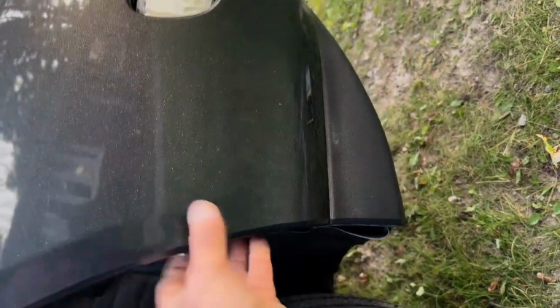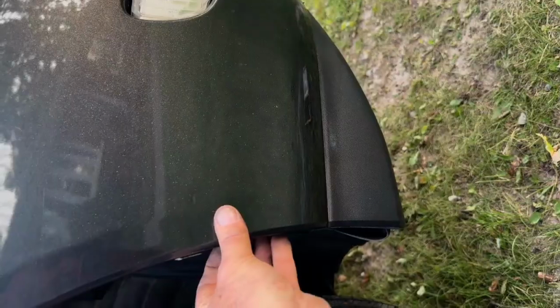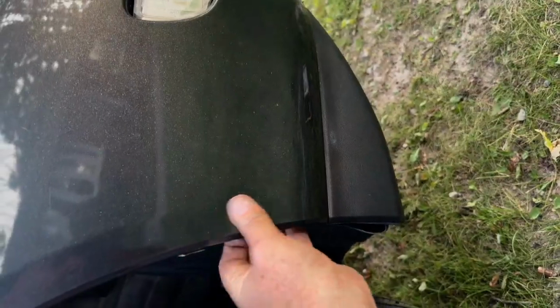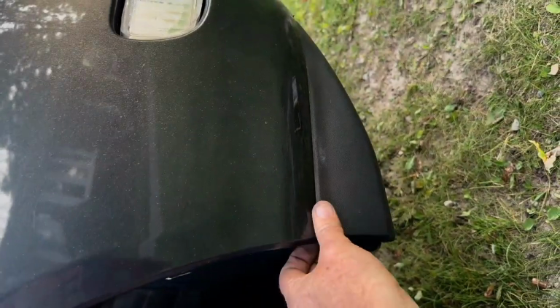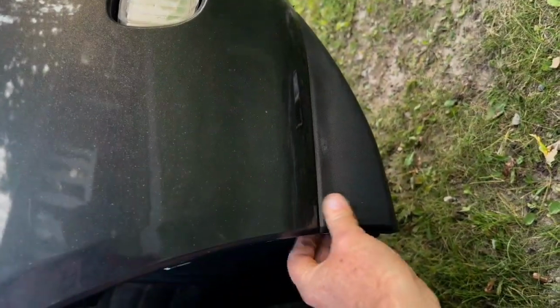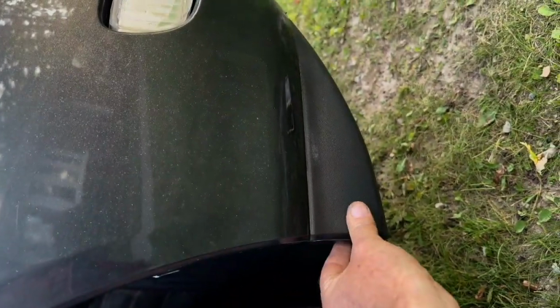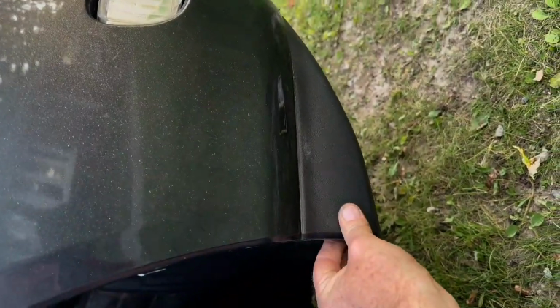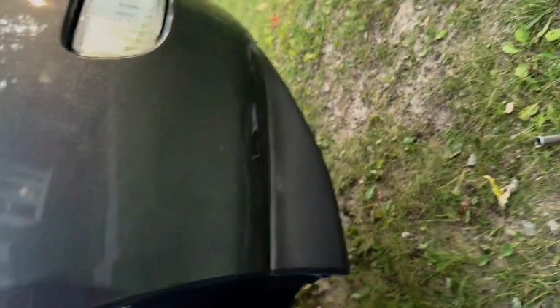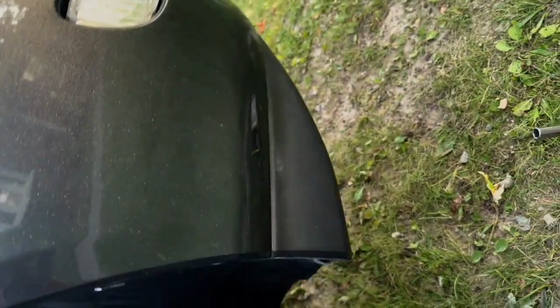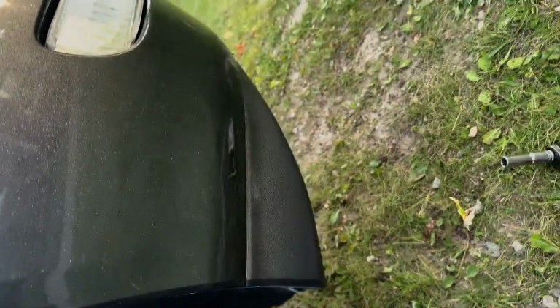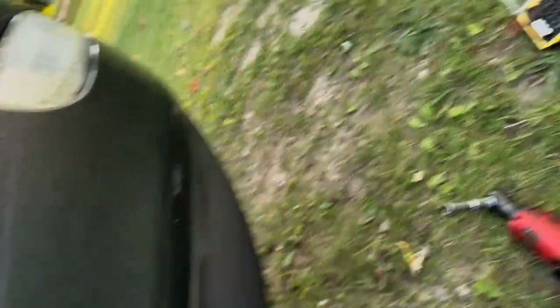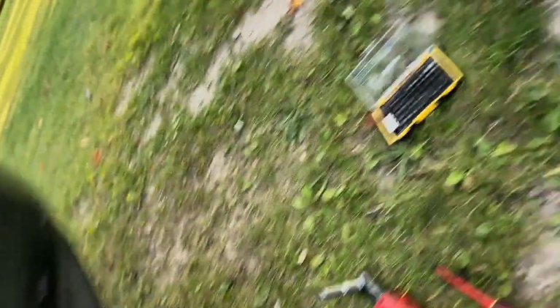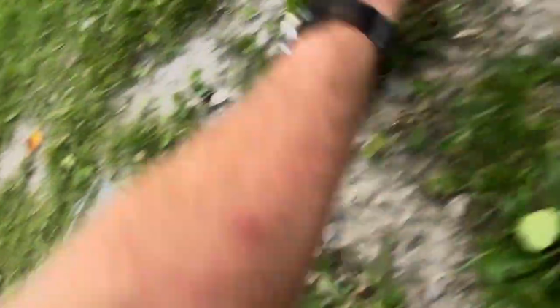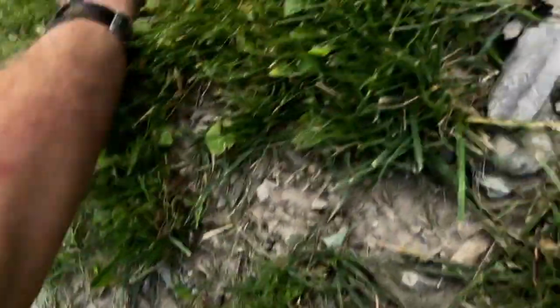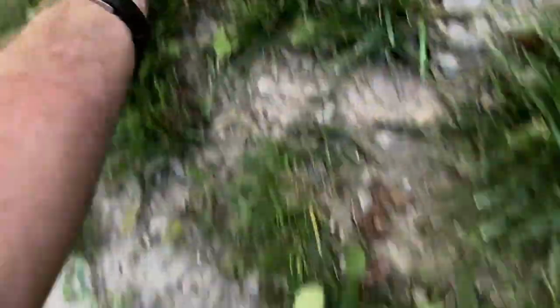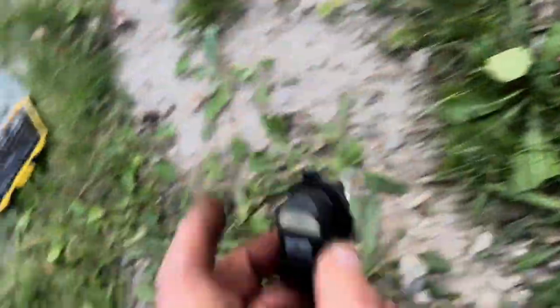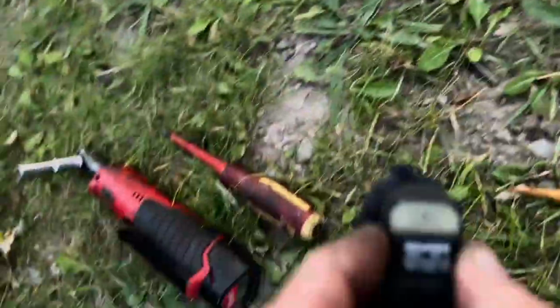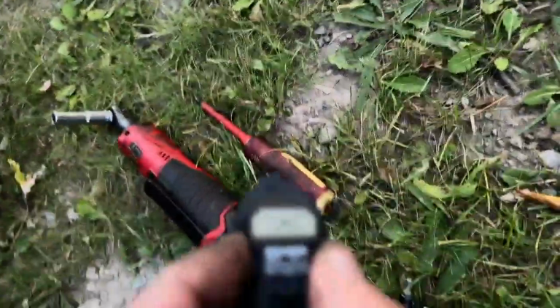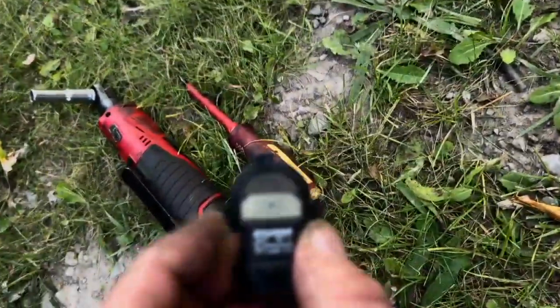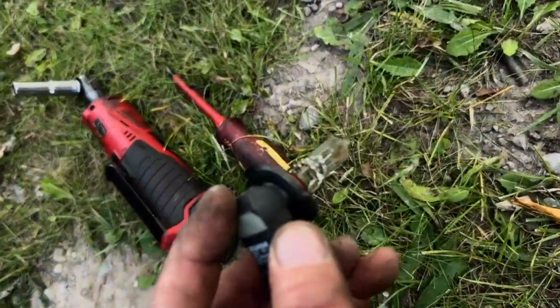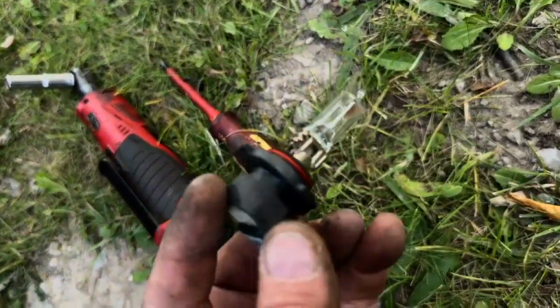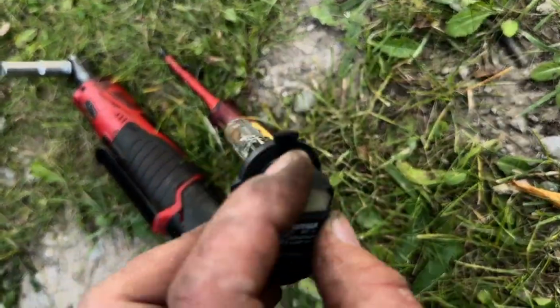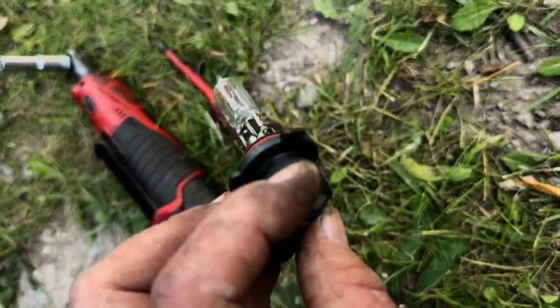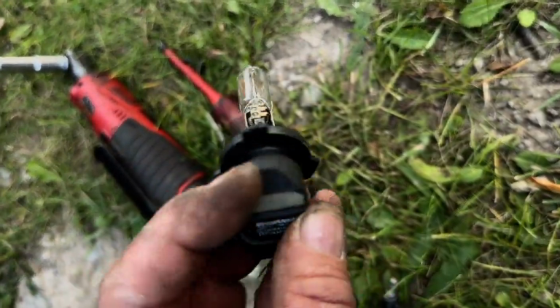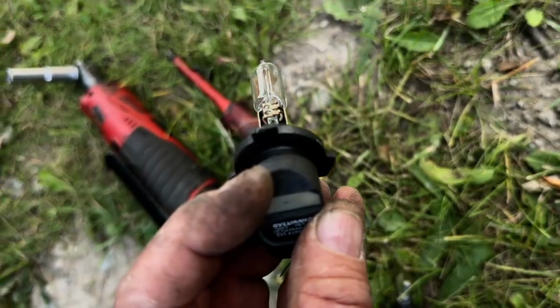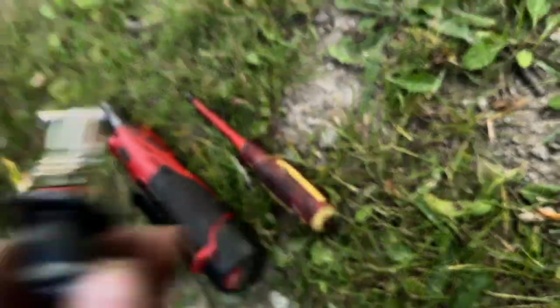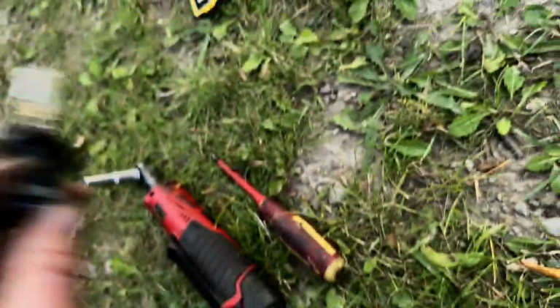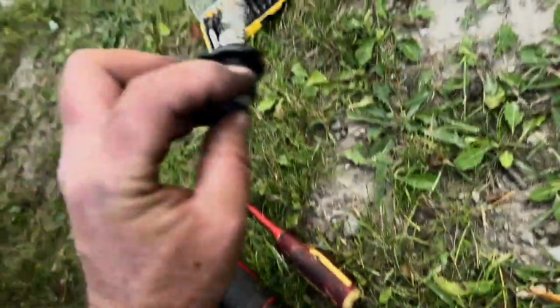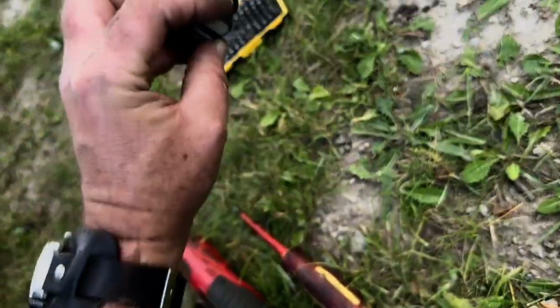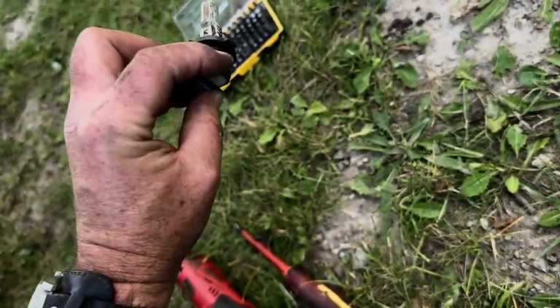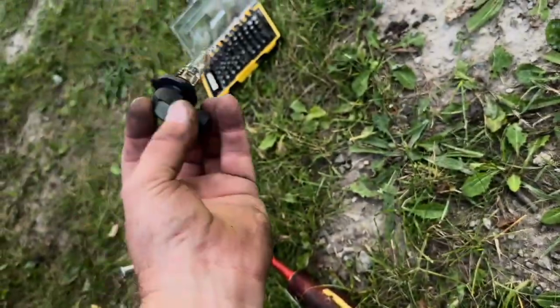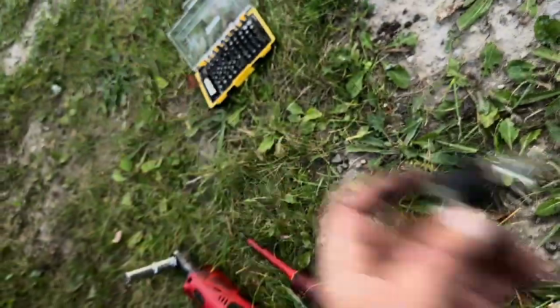Push your liner back in, put your two screws back in, and you're done. These are the little feet that lock in — they go in, you push it, and then you turn it to lock.